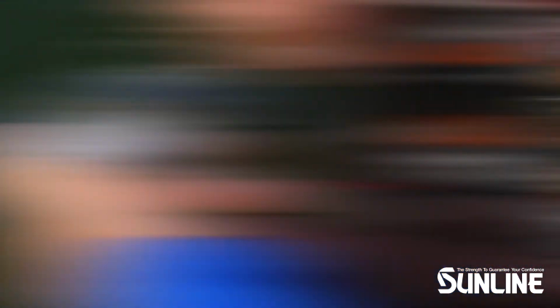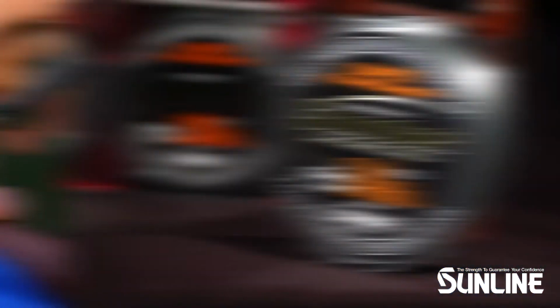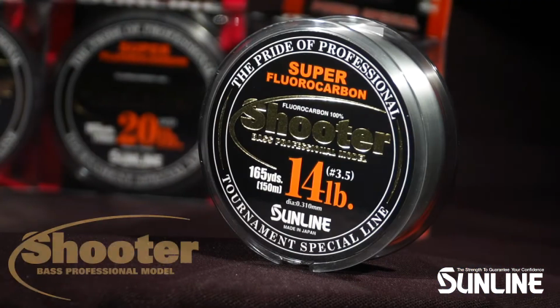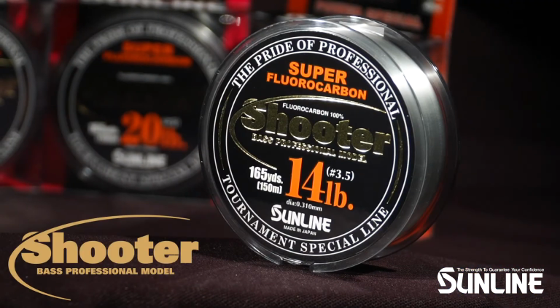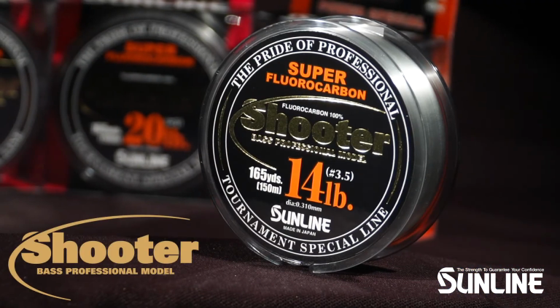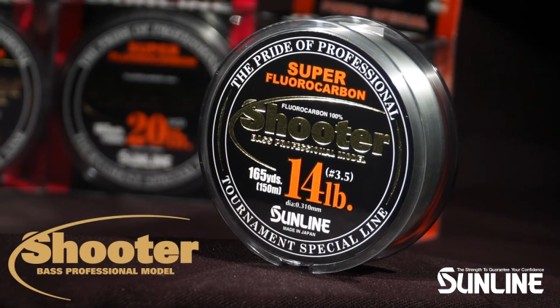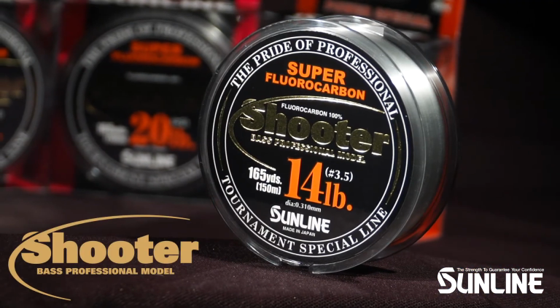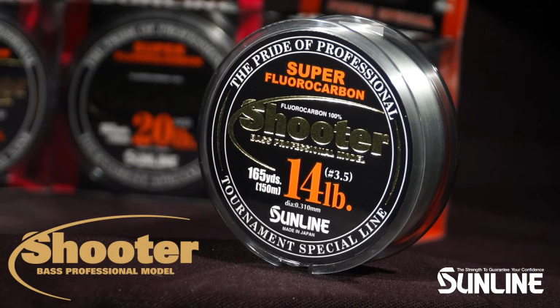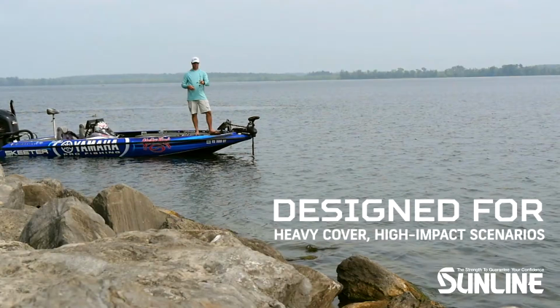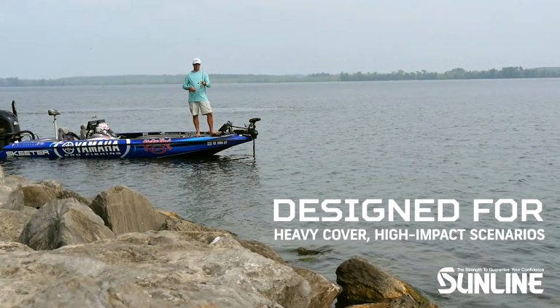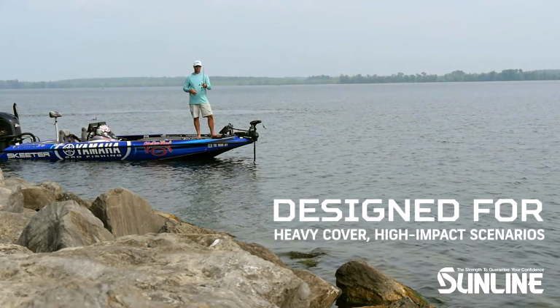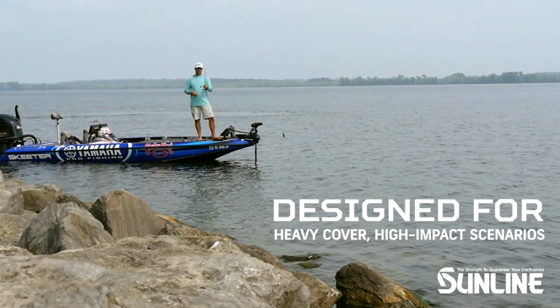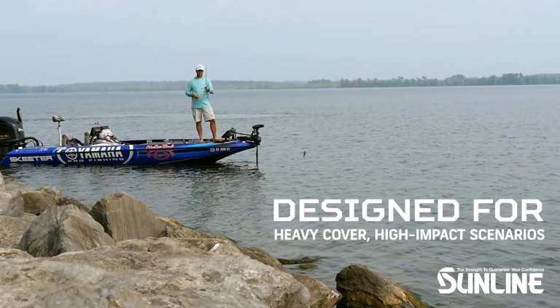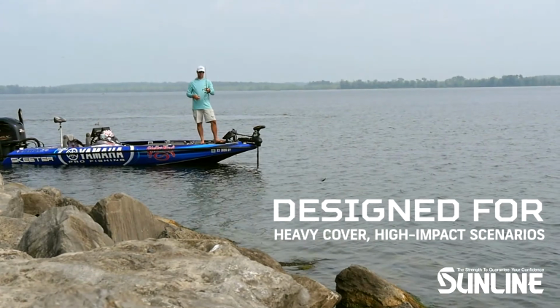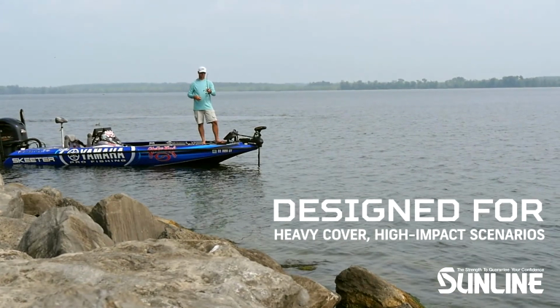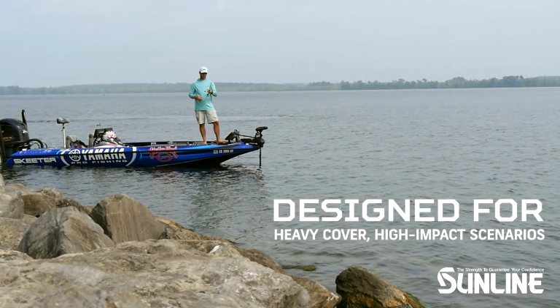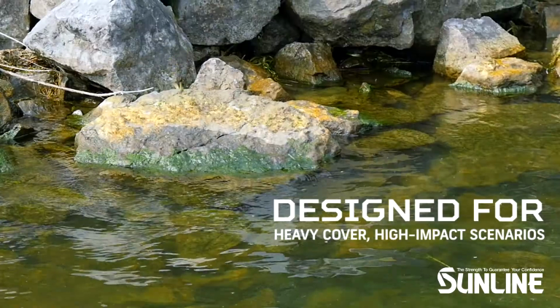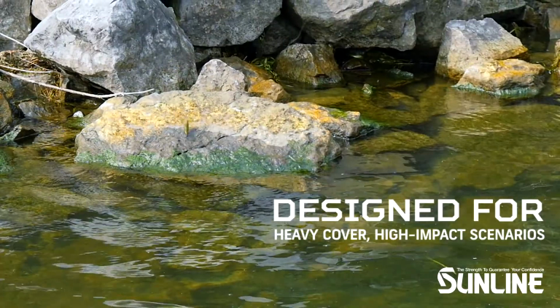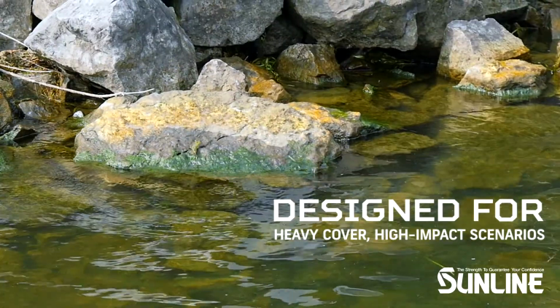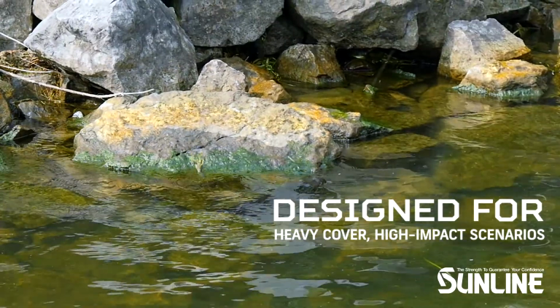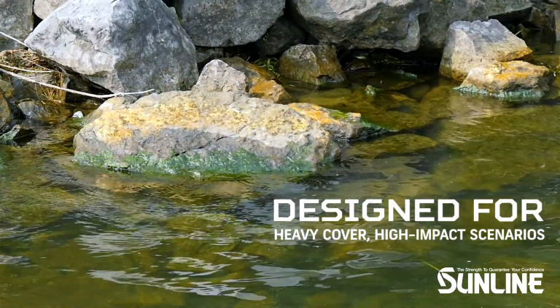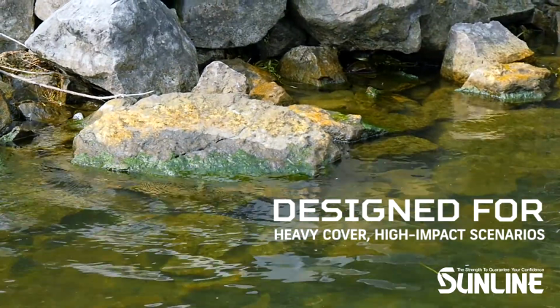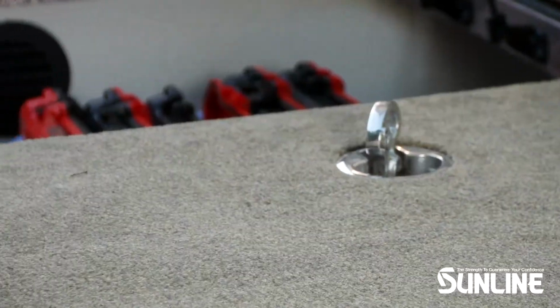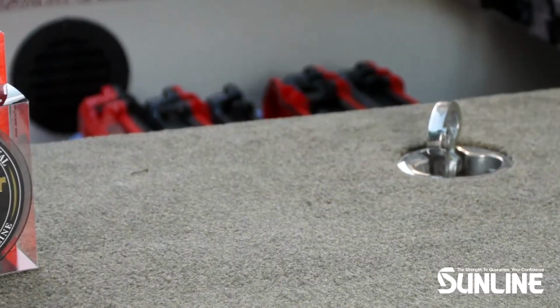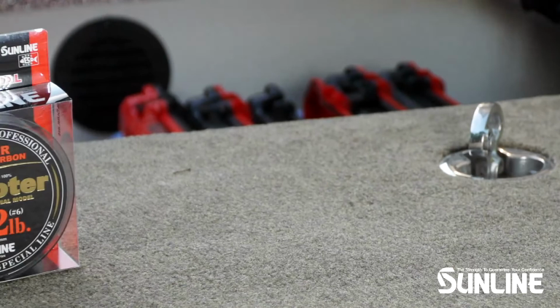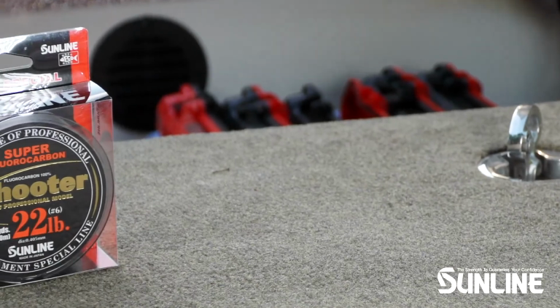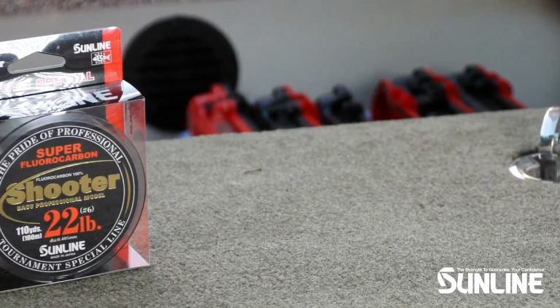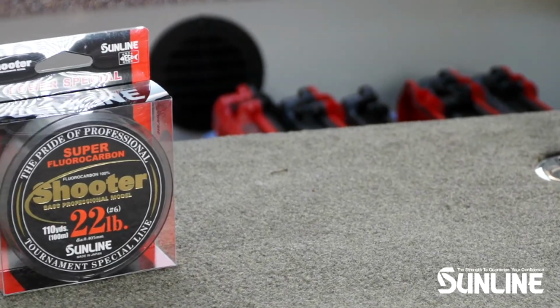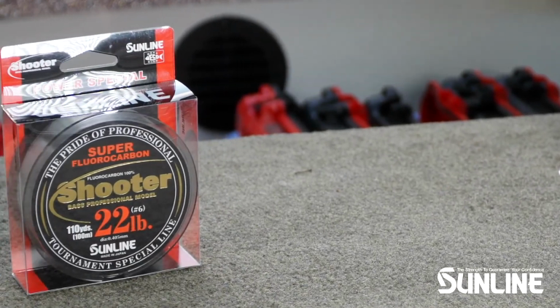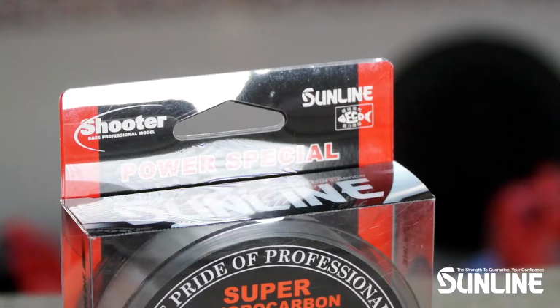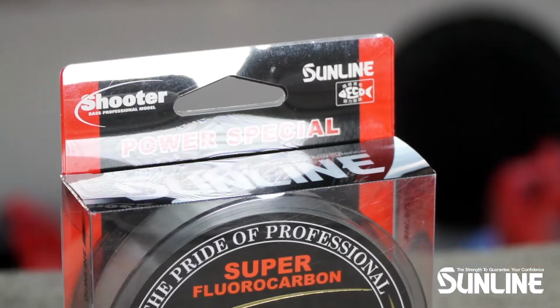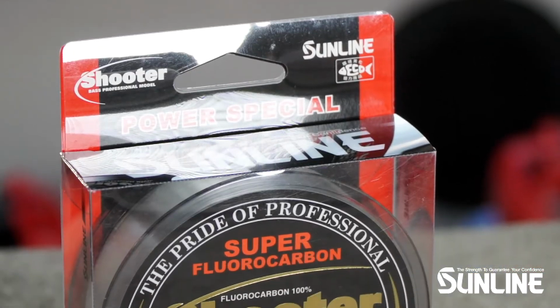Shooter is our top-line FC product and it dominates heavy cover, high abrasion, and high impact techniques. It's harder, stiffer, and stronger to take on the toughest conditions.